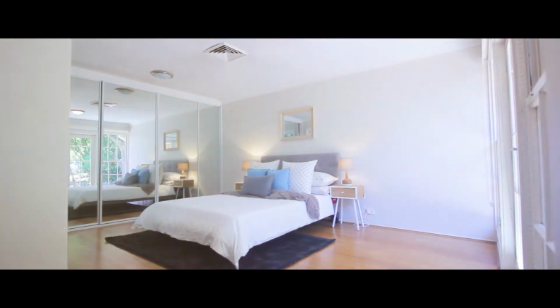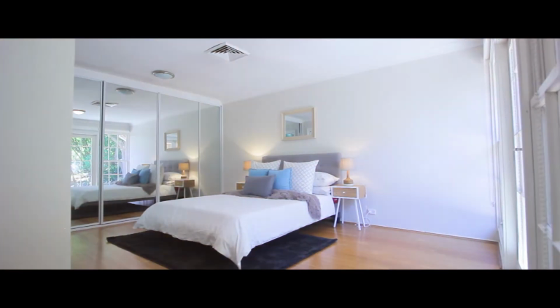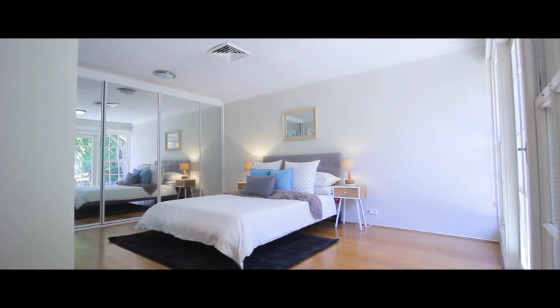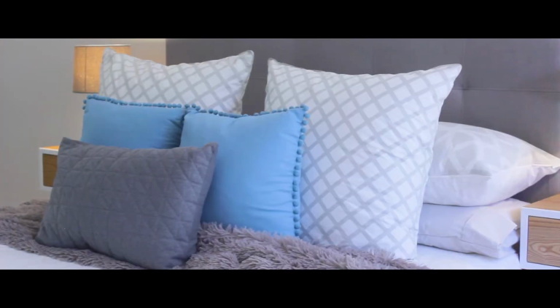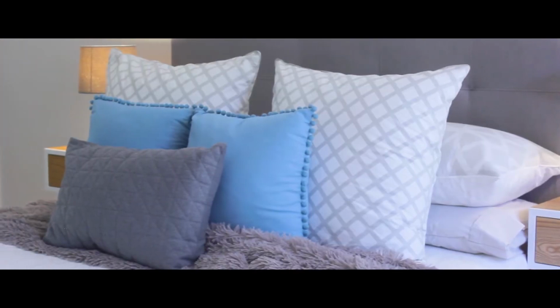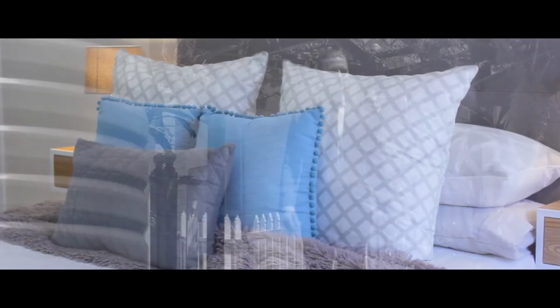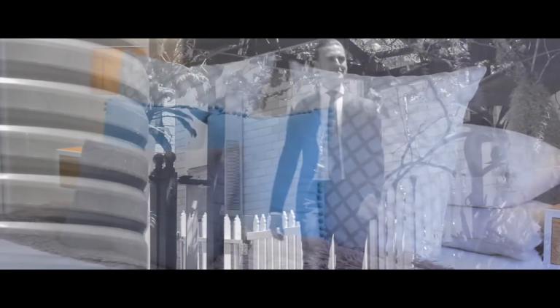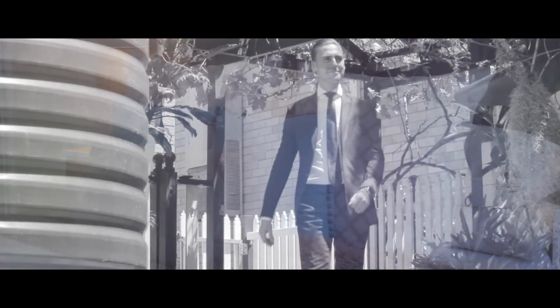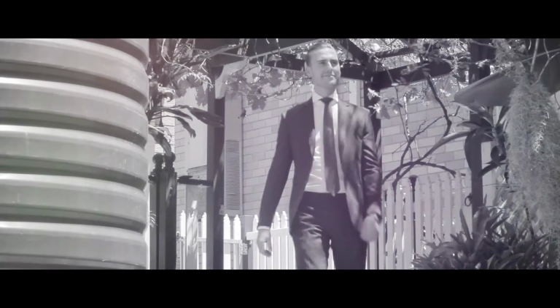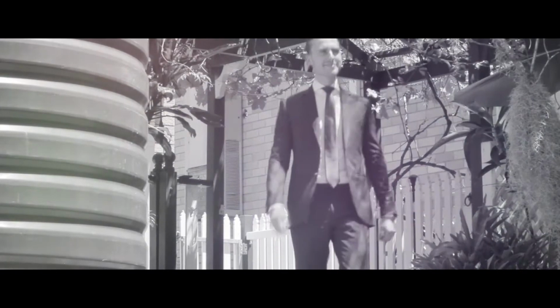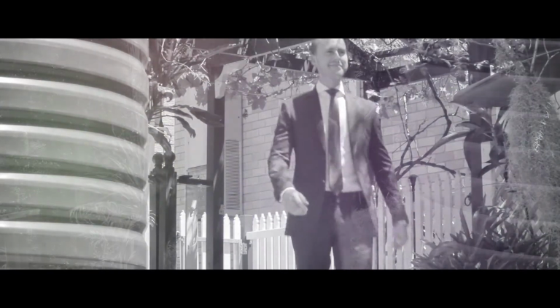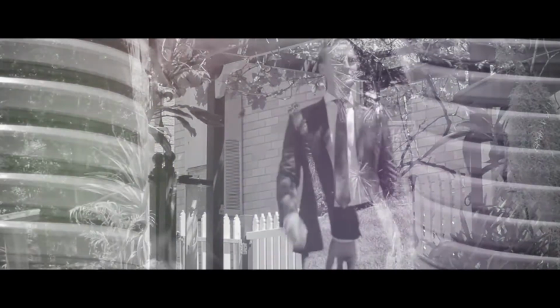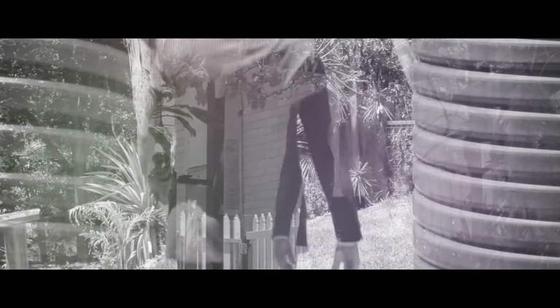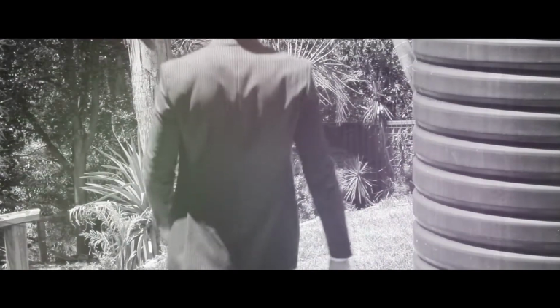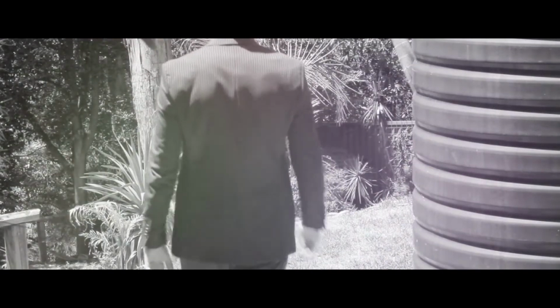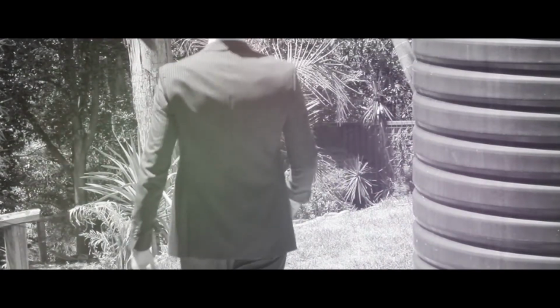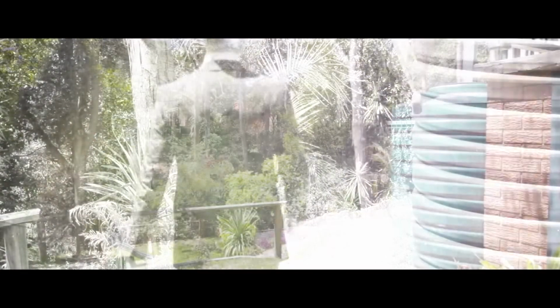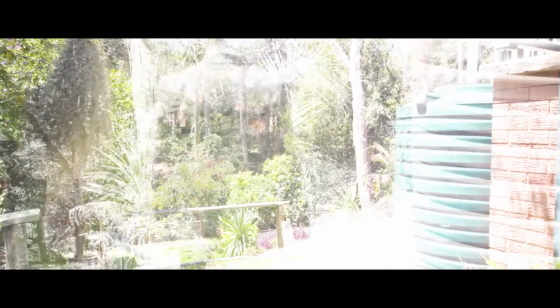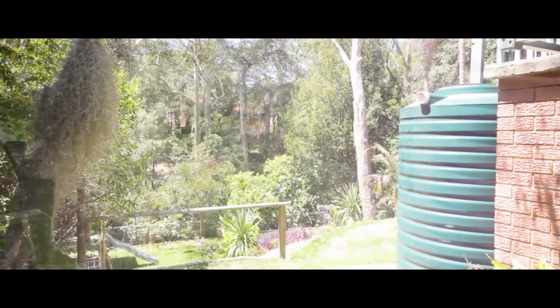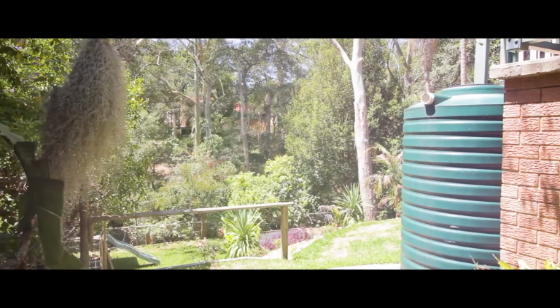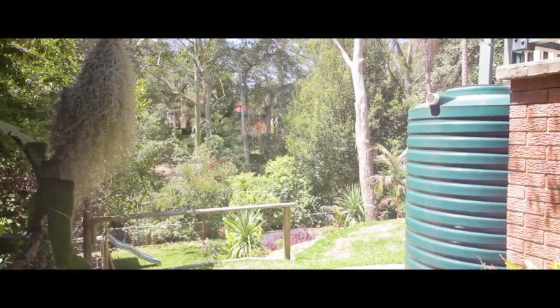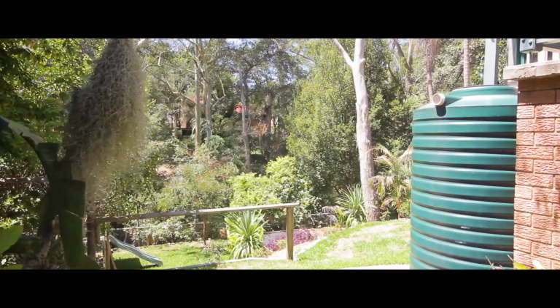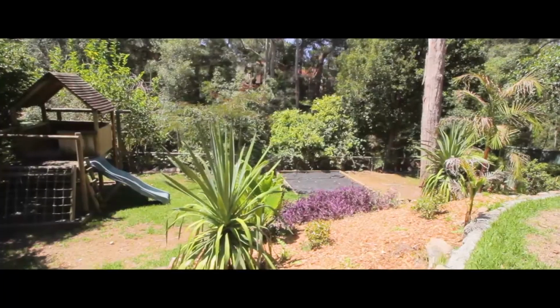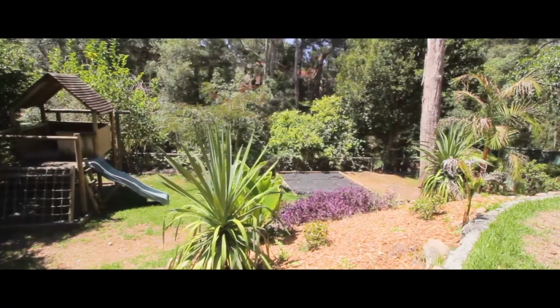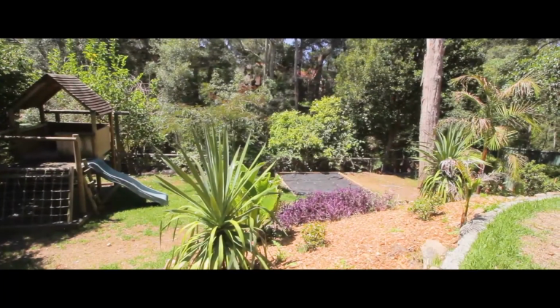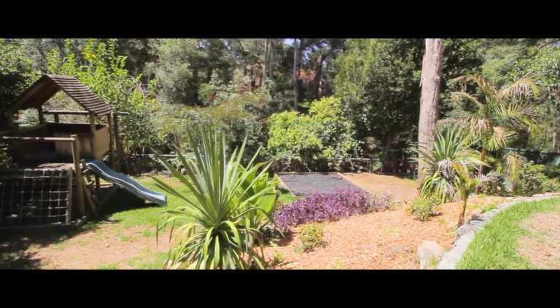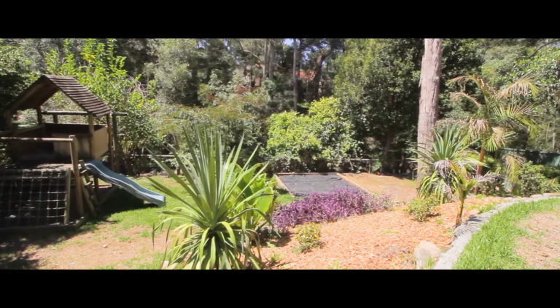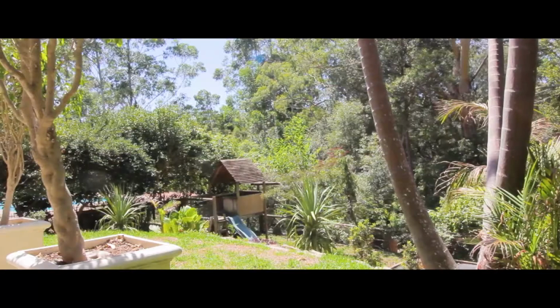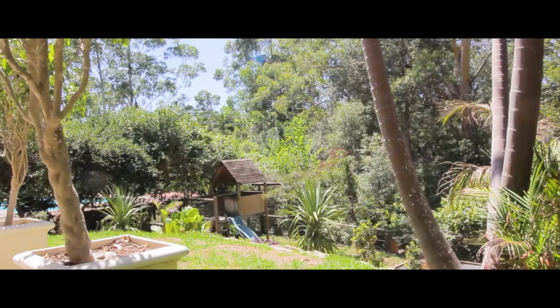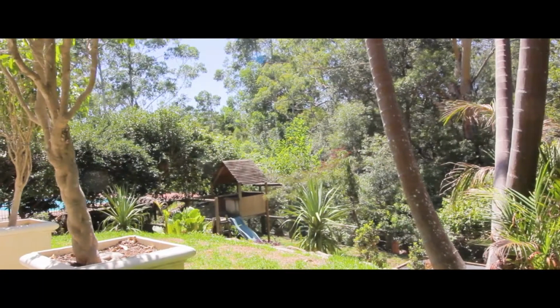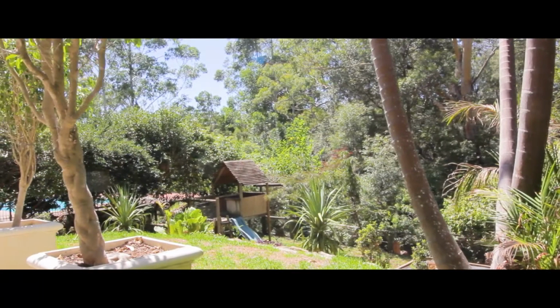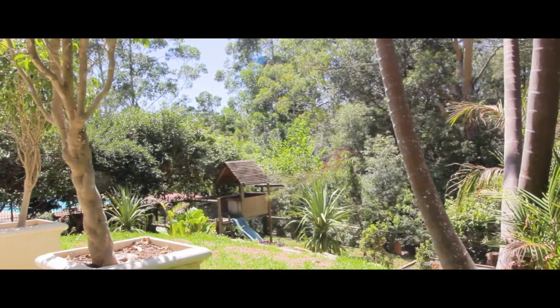This spacious 4 bedroom home is perfectly positioned on a rare 835 square metre parcel of land, offering plenty of space for the whole family to sit back and relax.